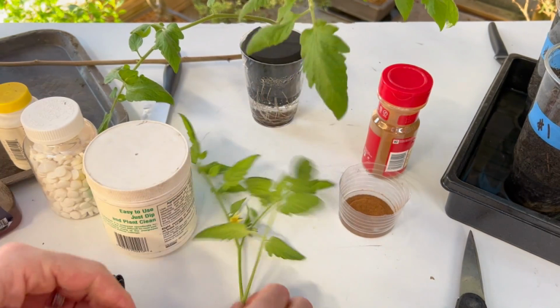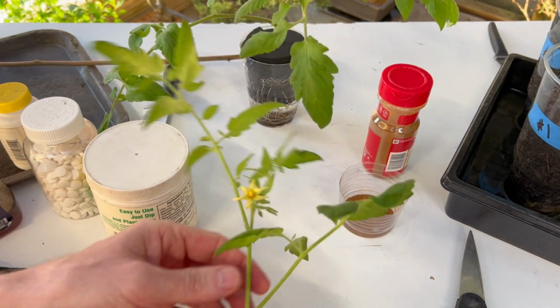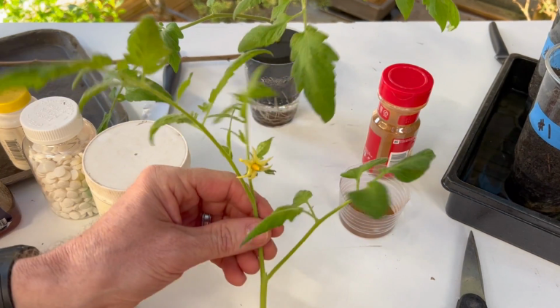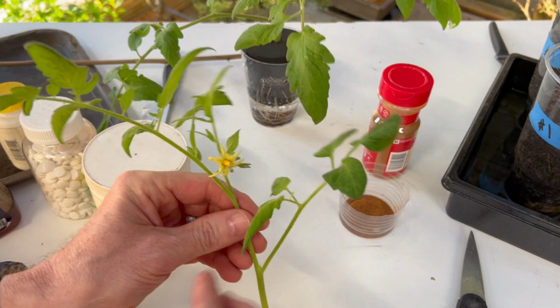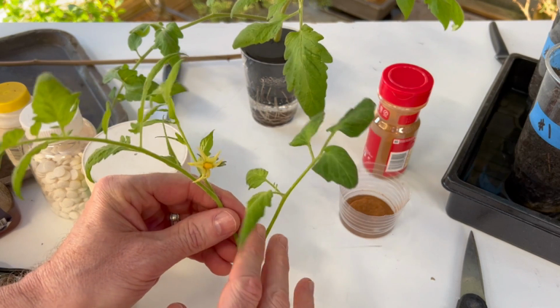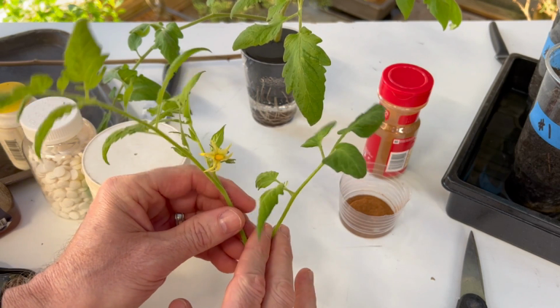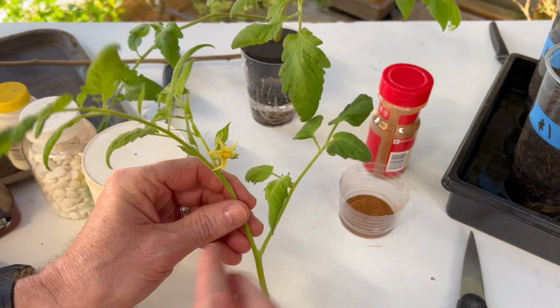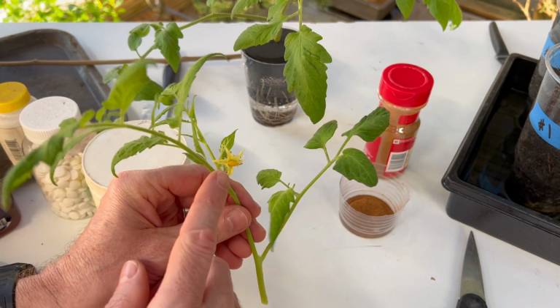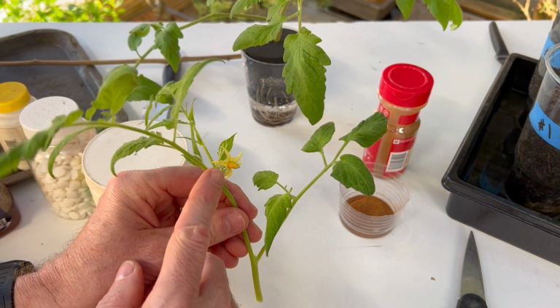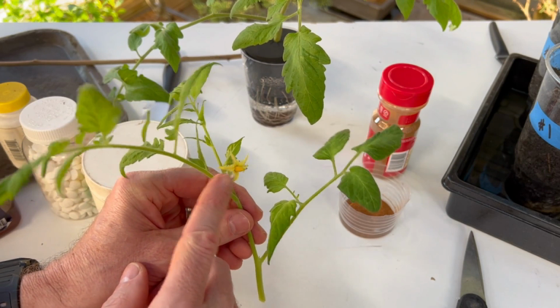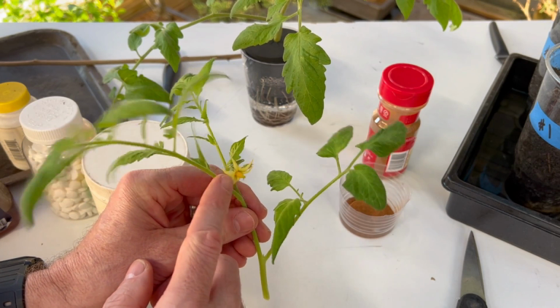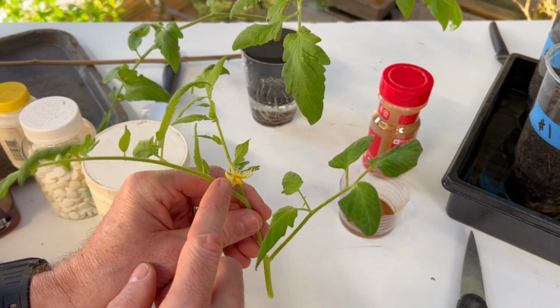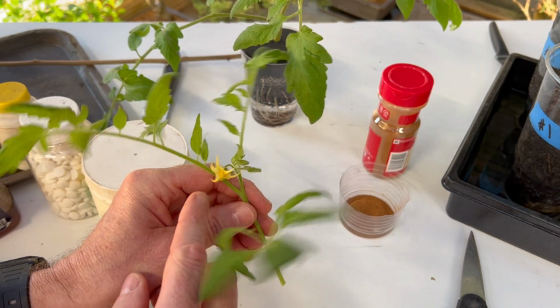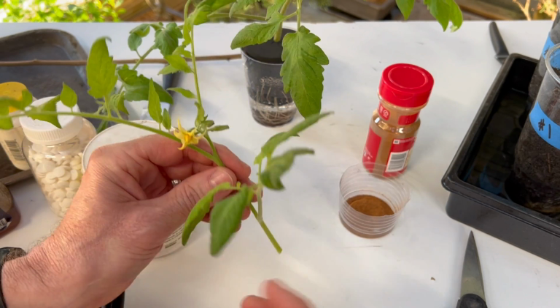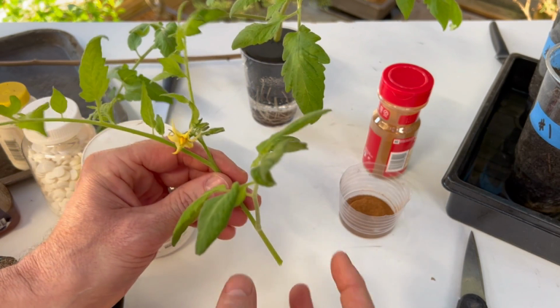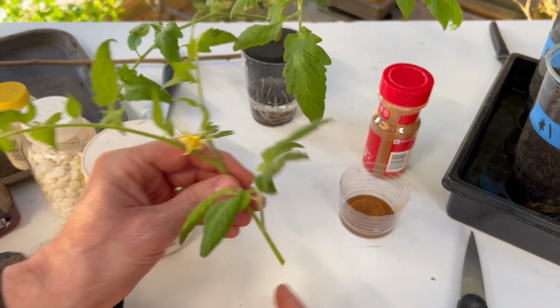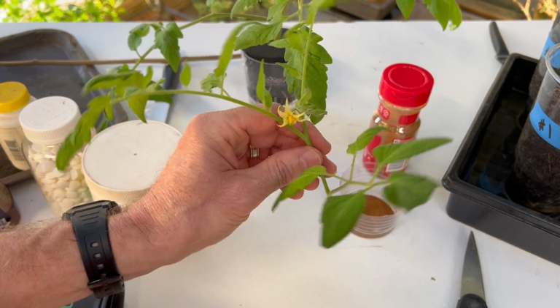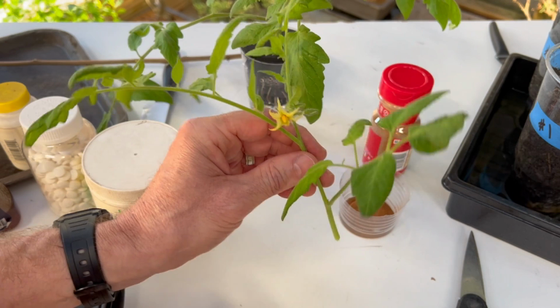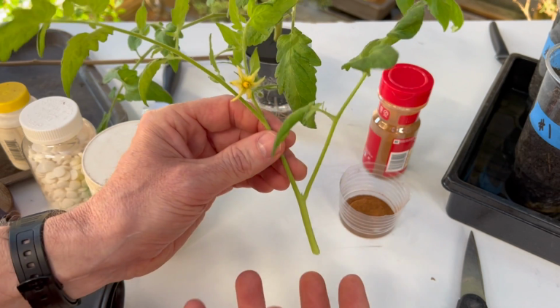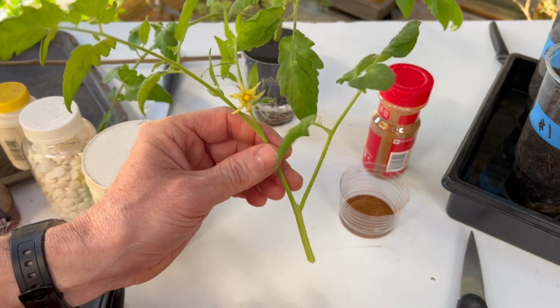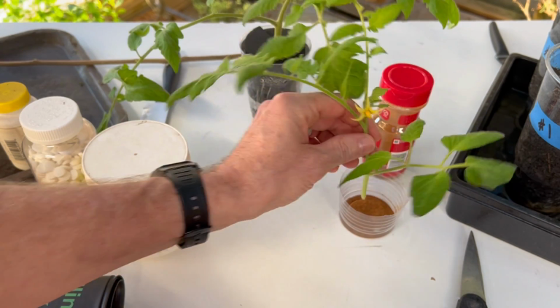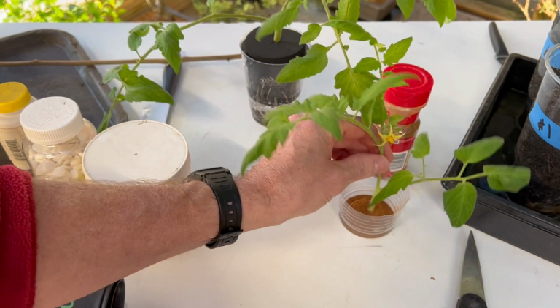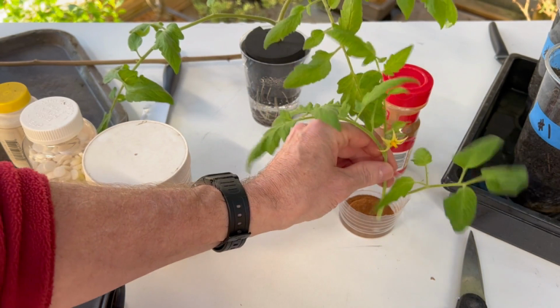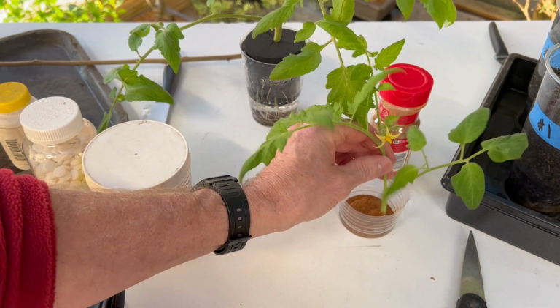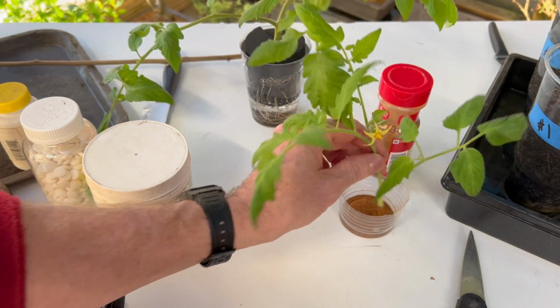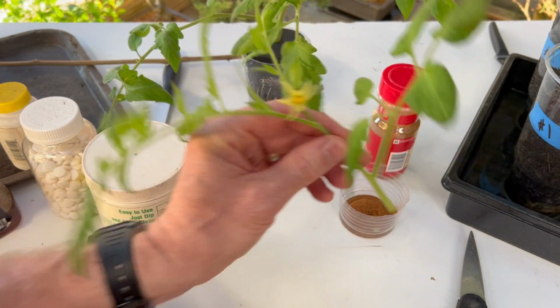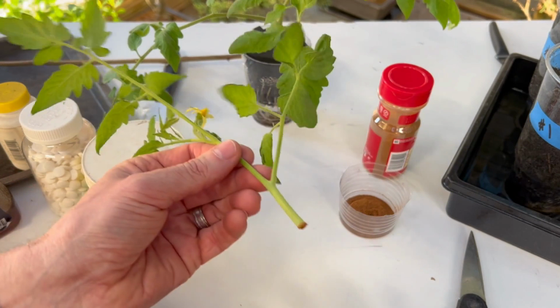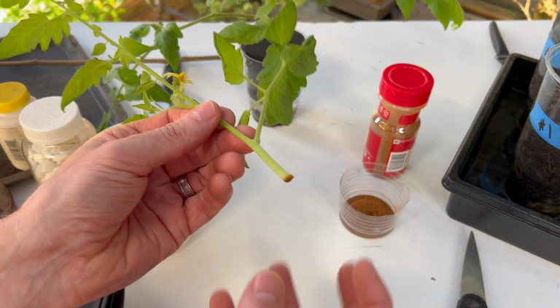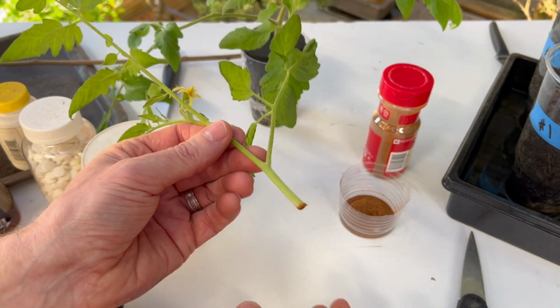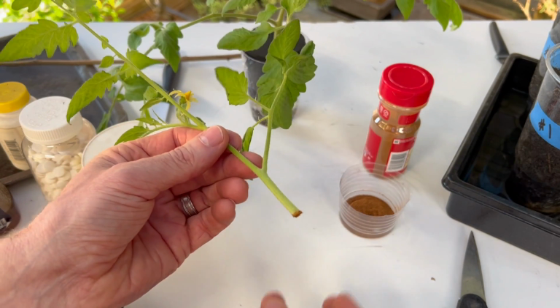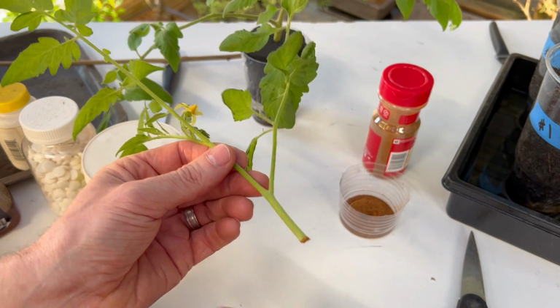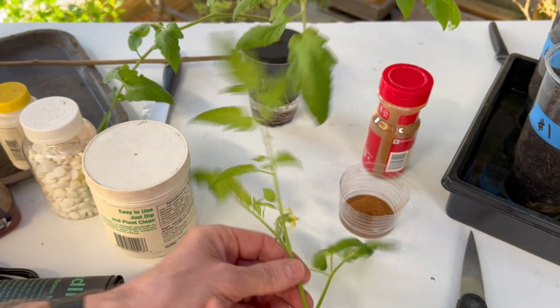This cutting of a tomato plant - I'm going to remove the lower limb. I'm also going to remove any flowers so I can put all the energy into creating roots. We're just going to dip this in there. We don't have to over-dip it and it doesn't have to be dipped with water first.